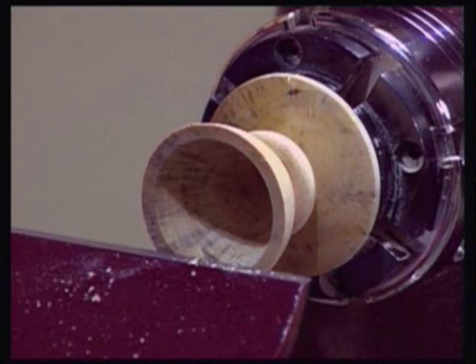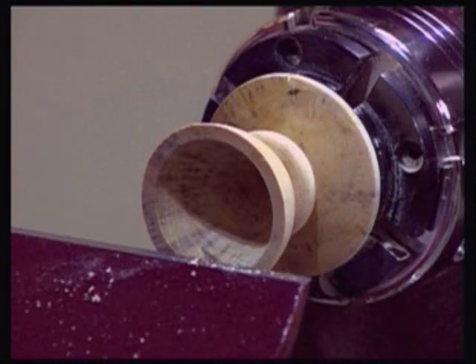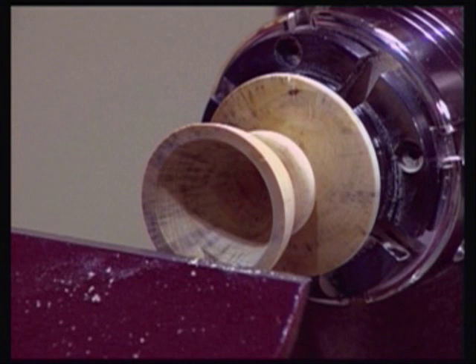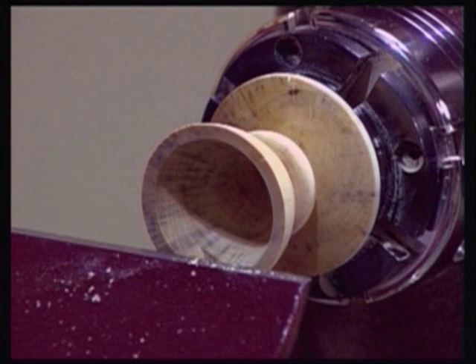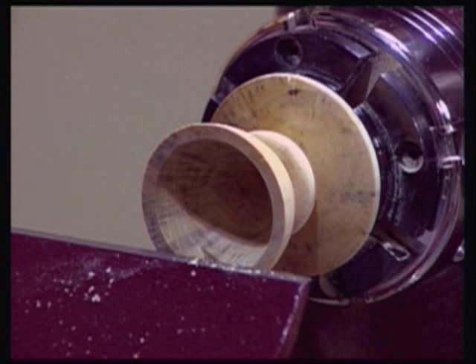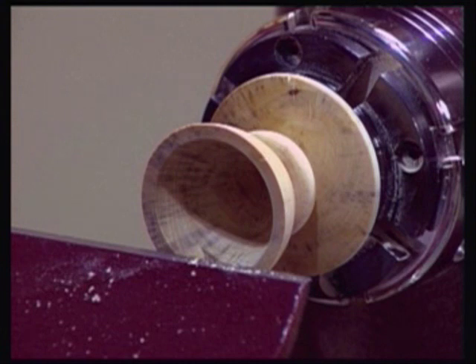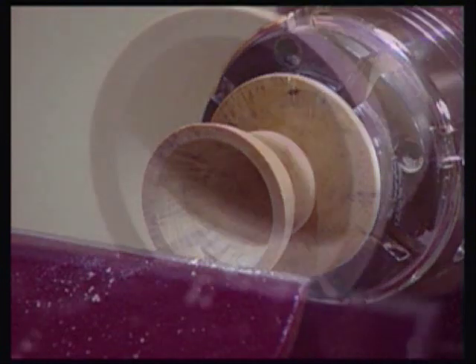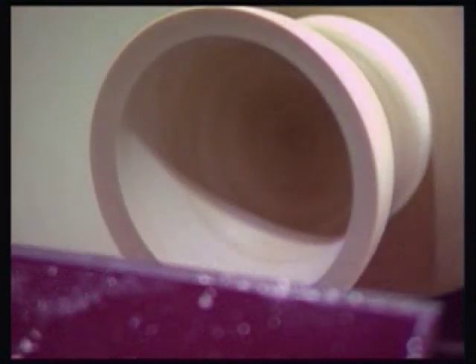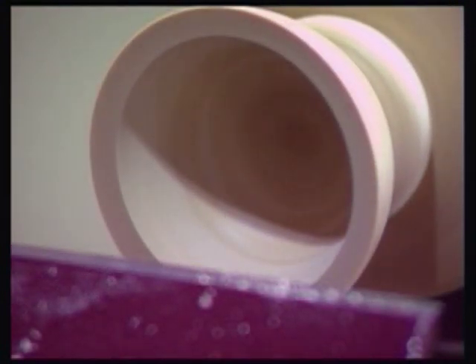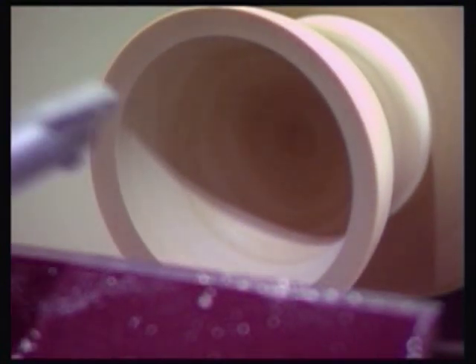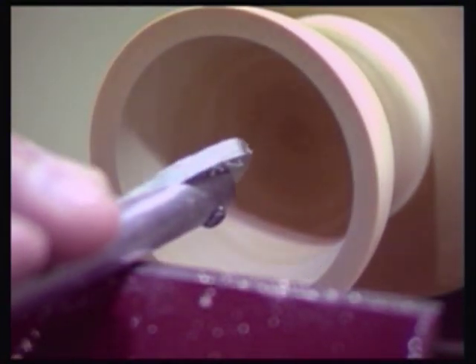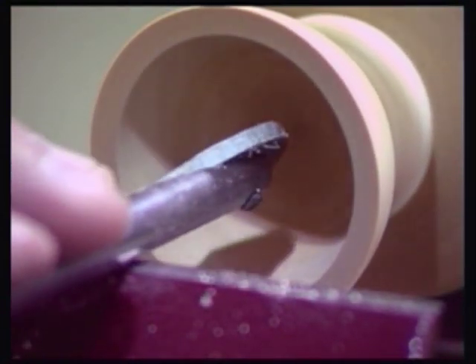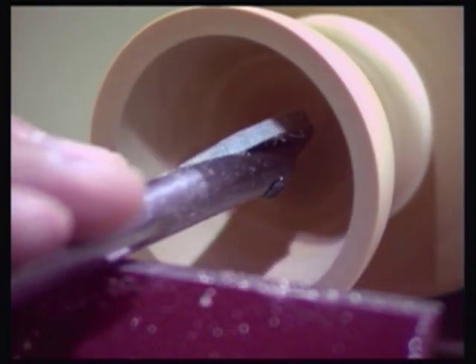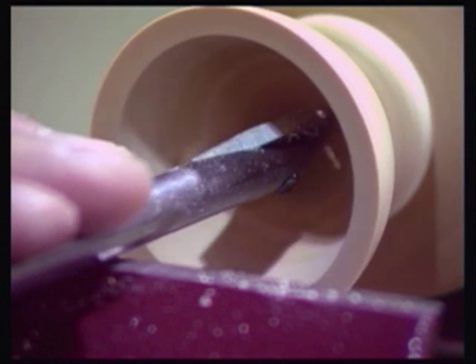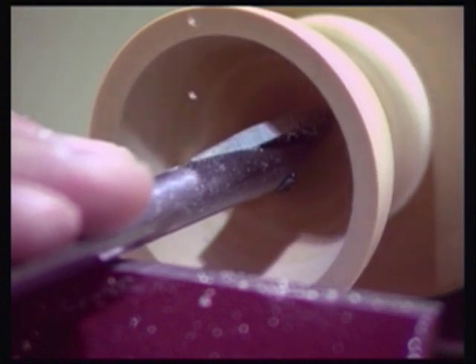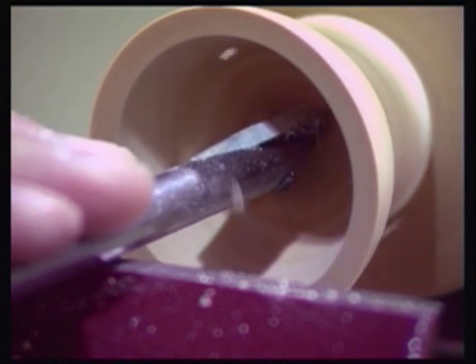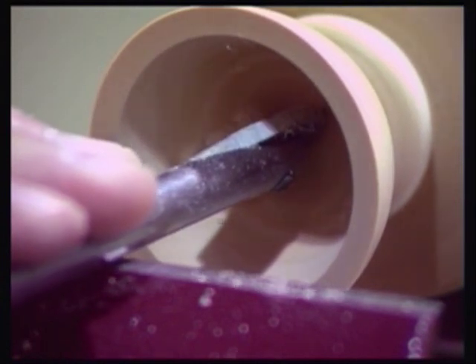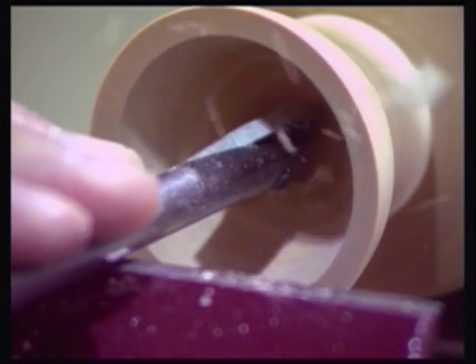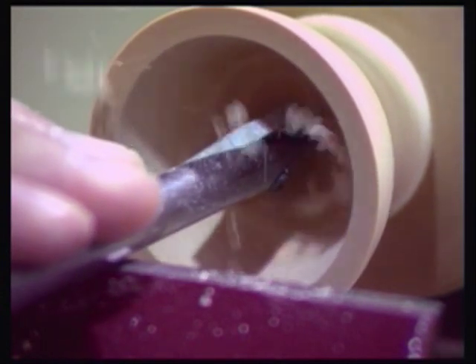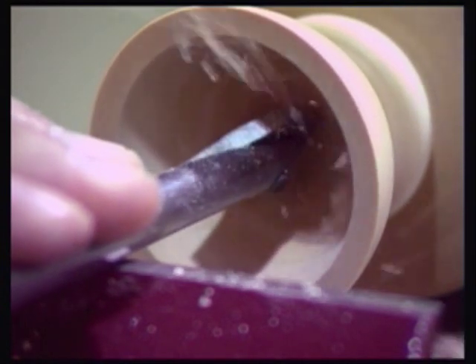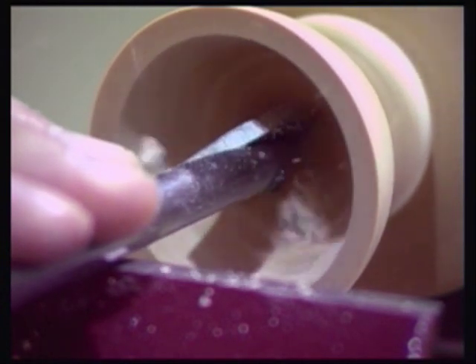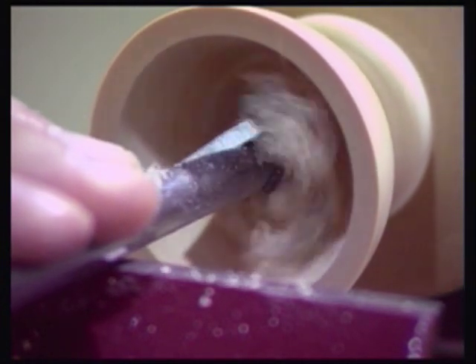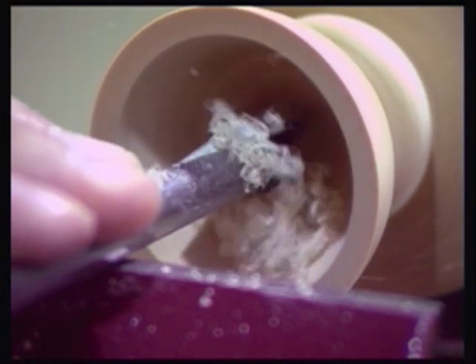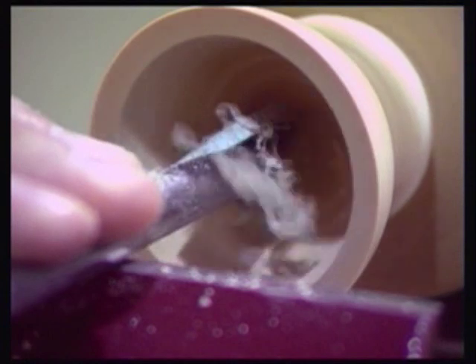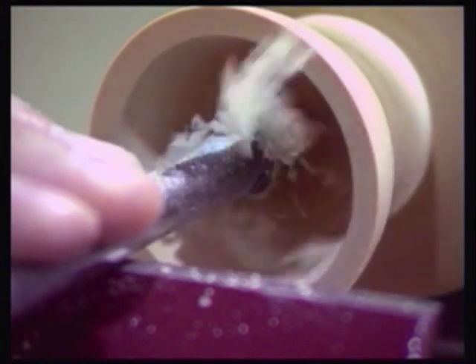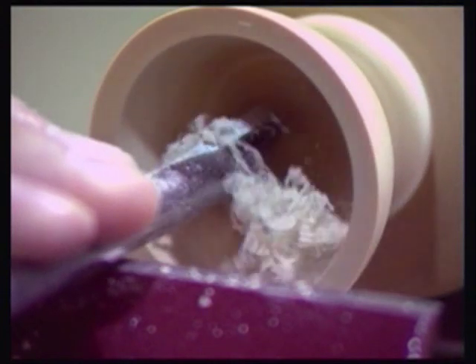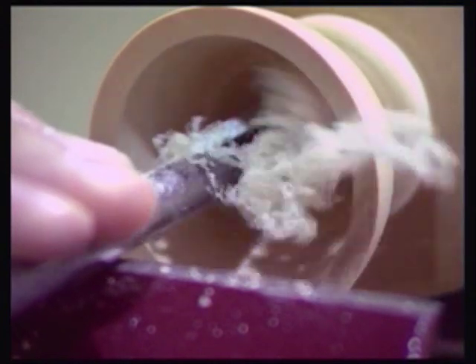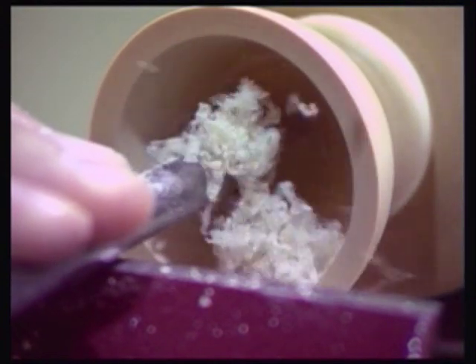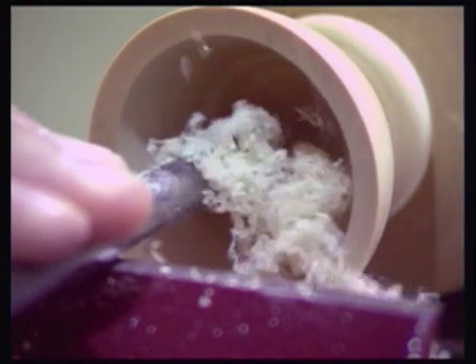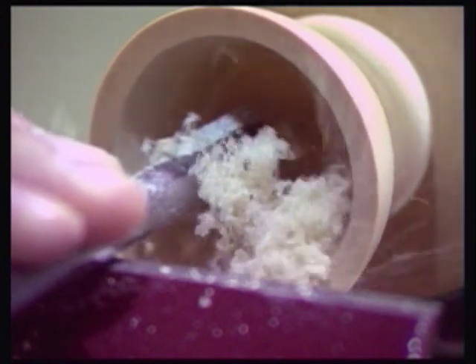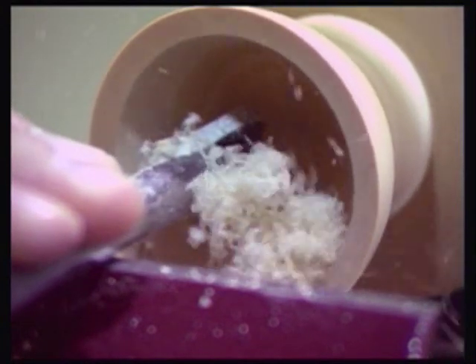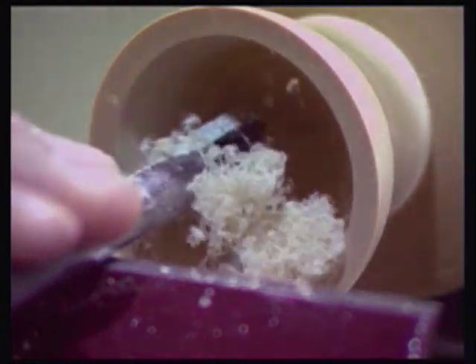One particular benefit this tool has is its ability to work well within the confines of a smaller restricted size work area, such as the inside of a small goblet bowl or egg cup.